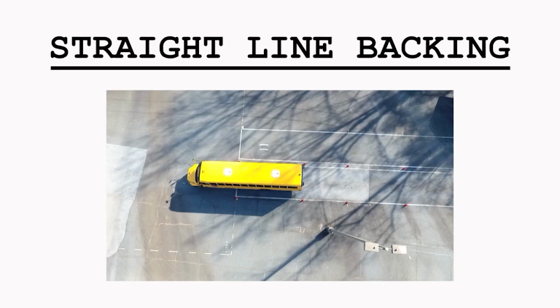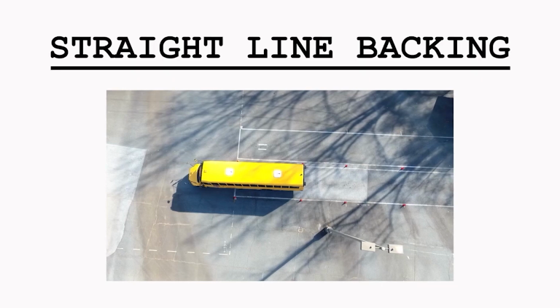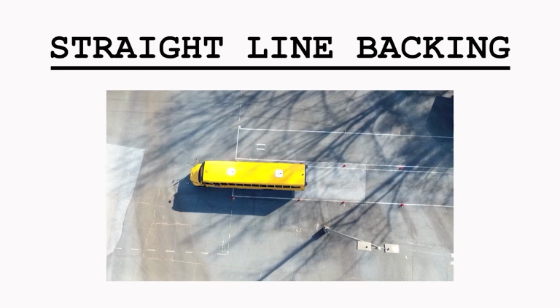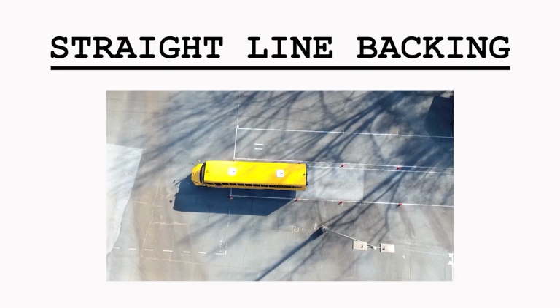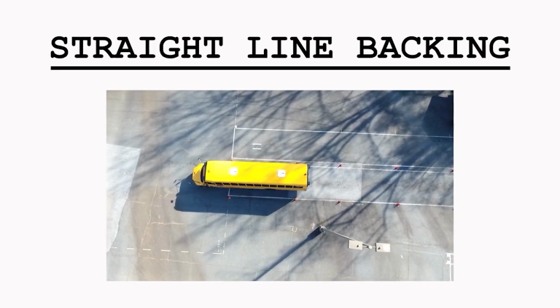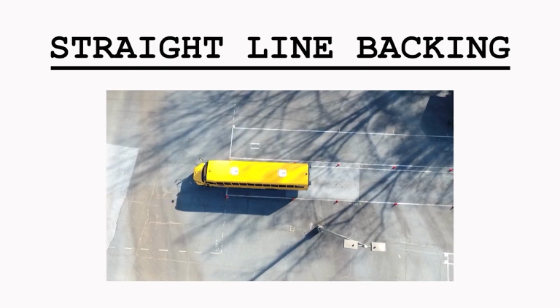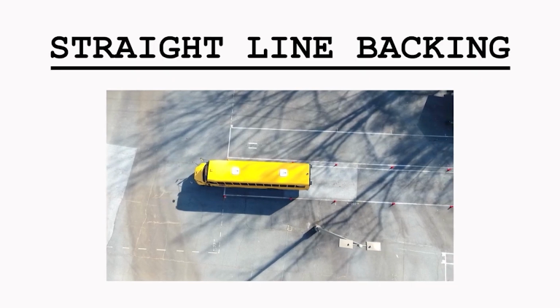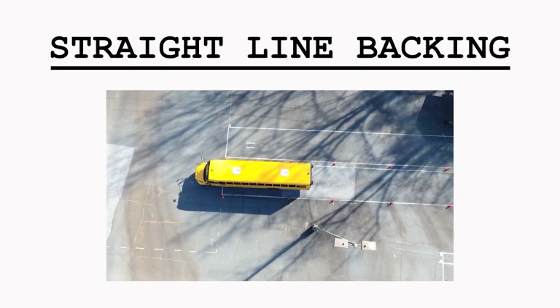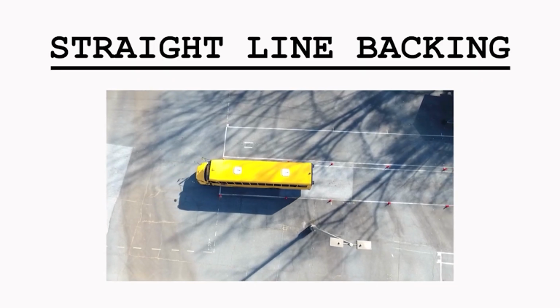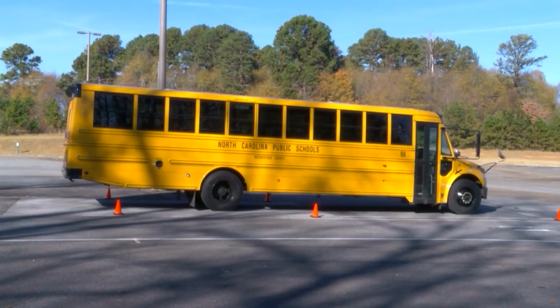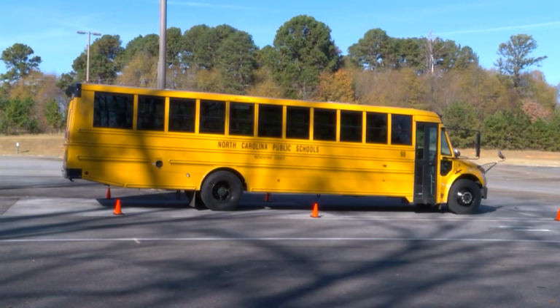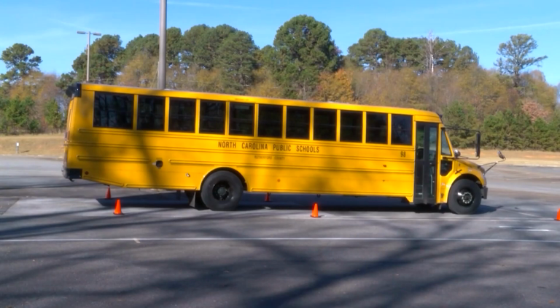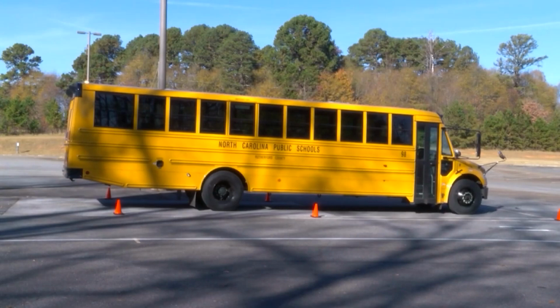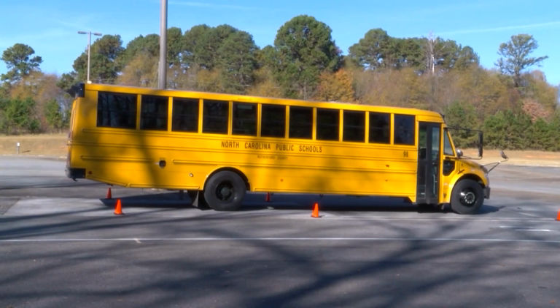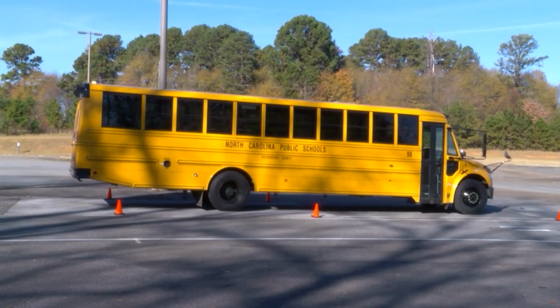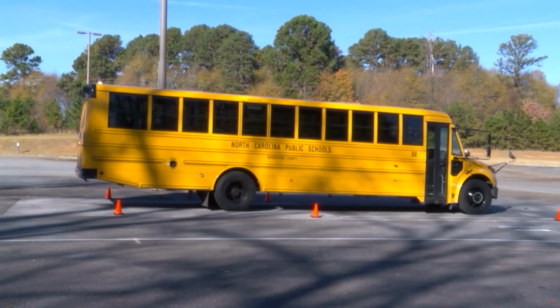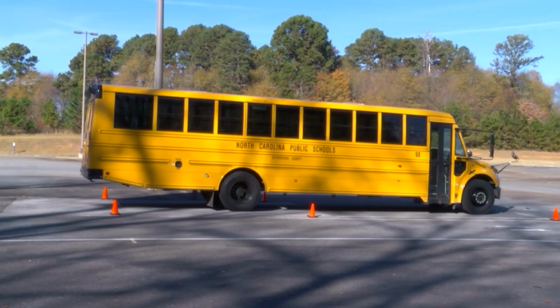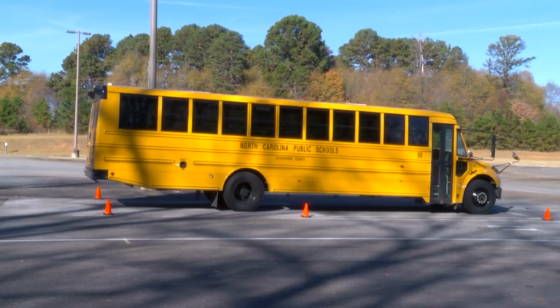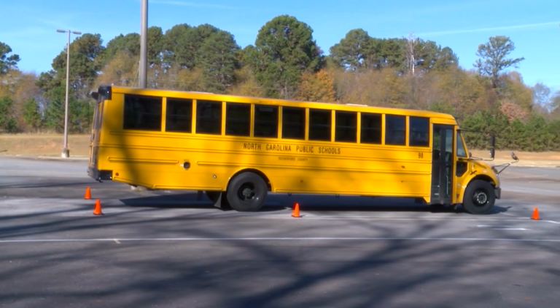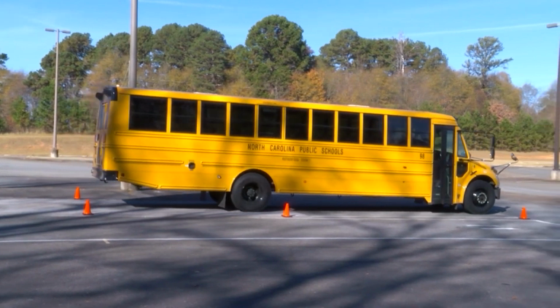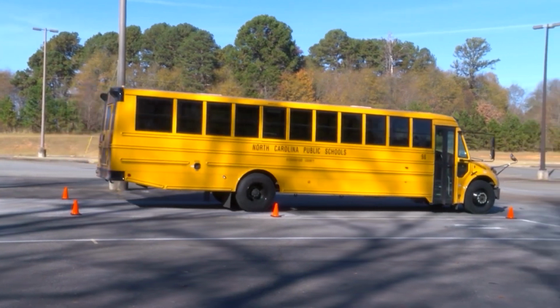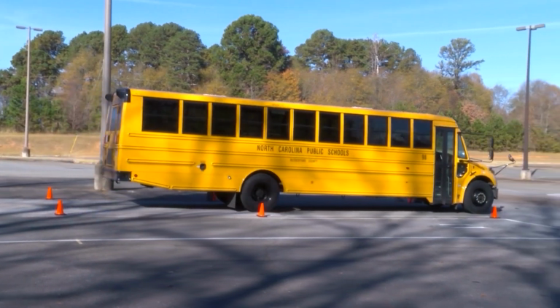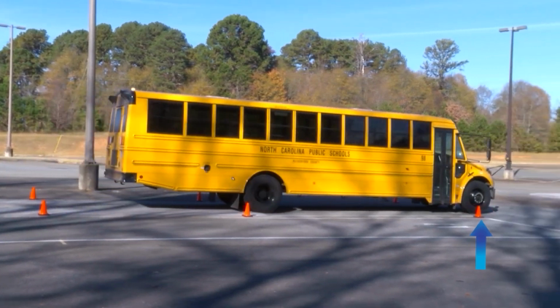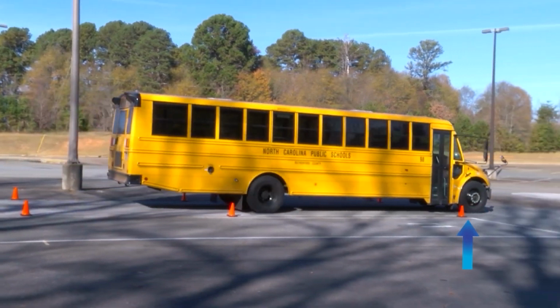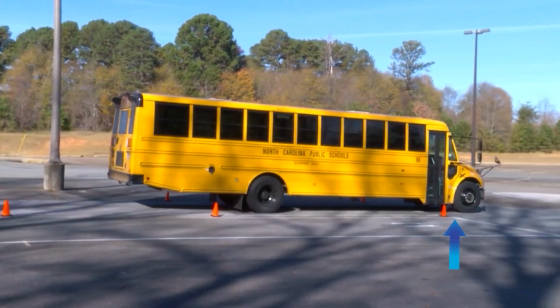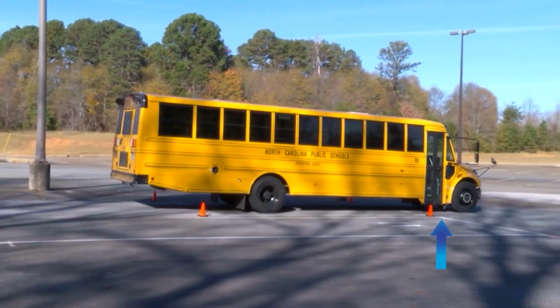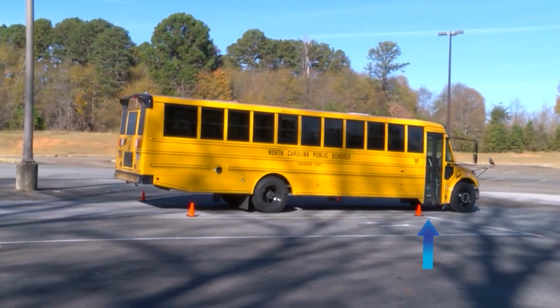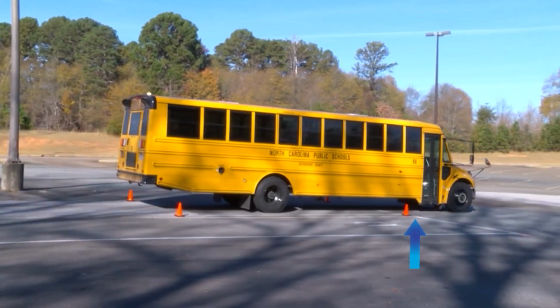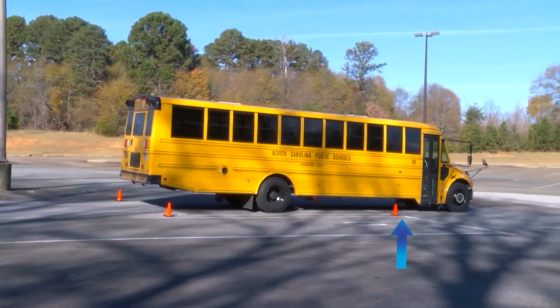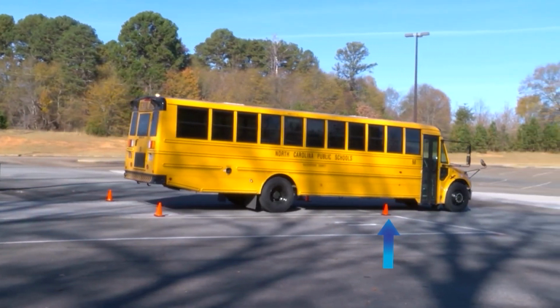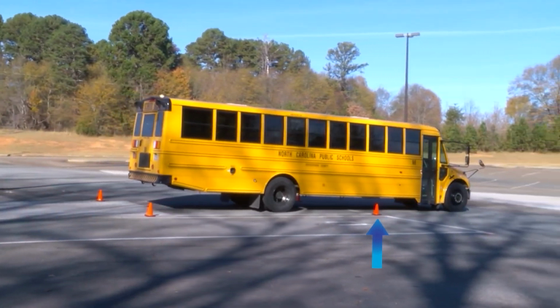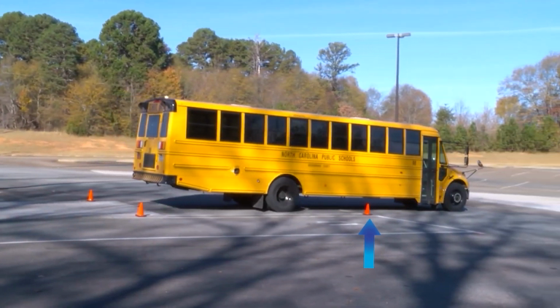Straight Line Backing. The objective for this maneuver is to back the vehicle in a straight line, keeping it within specified boundaries.